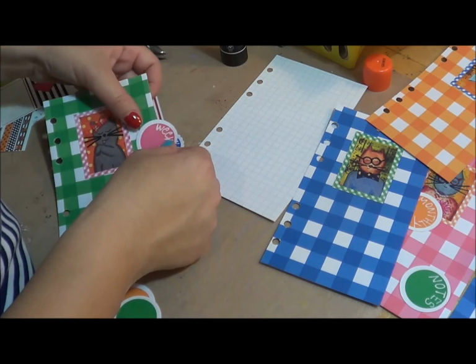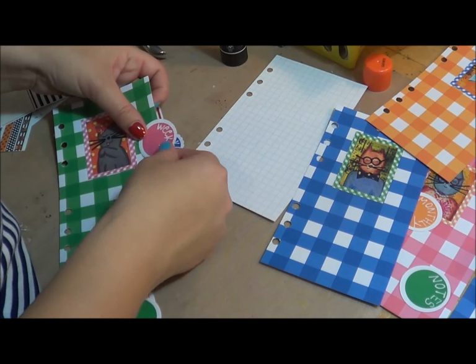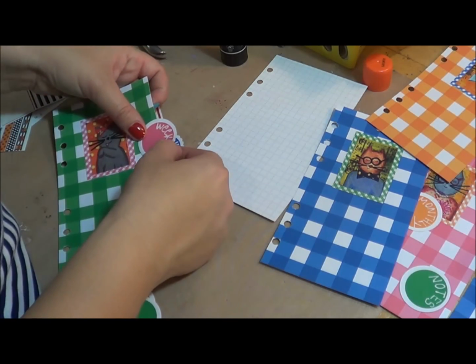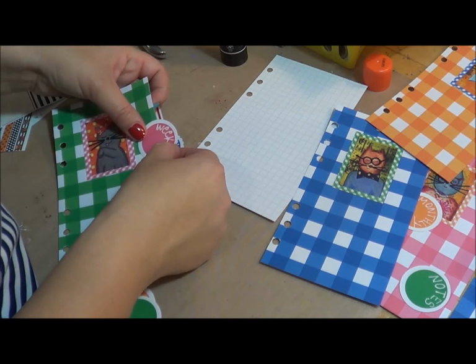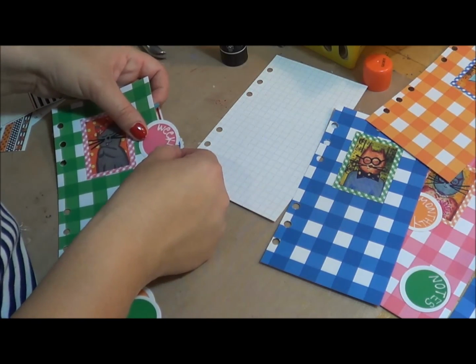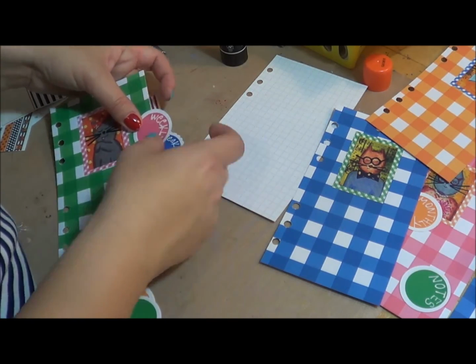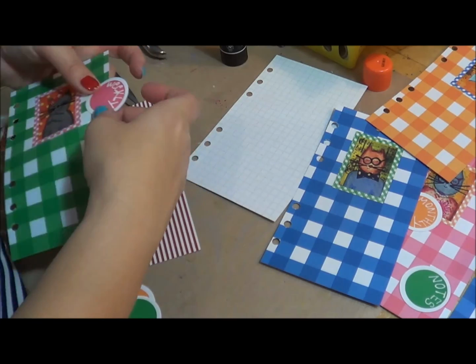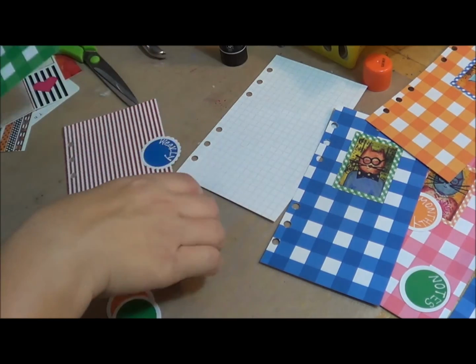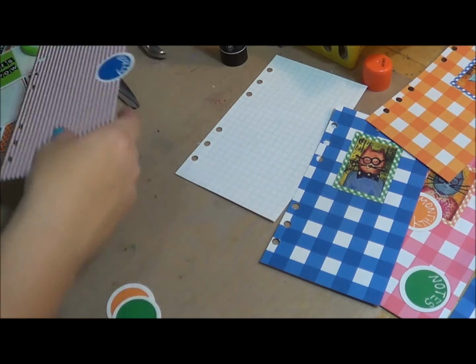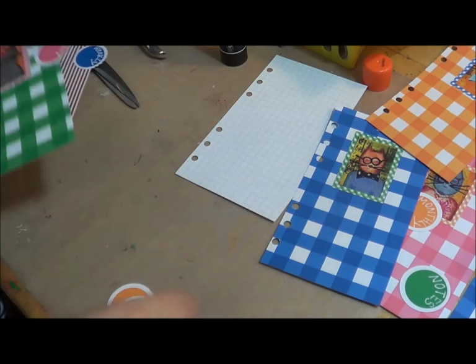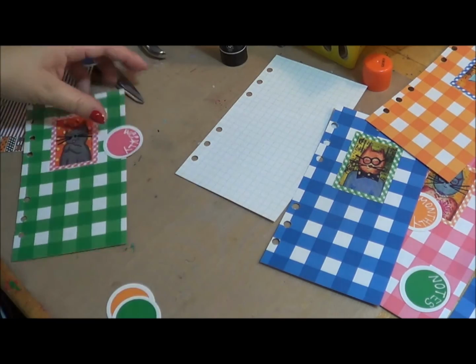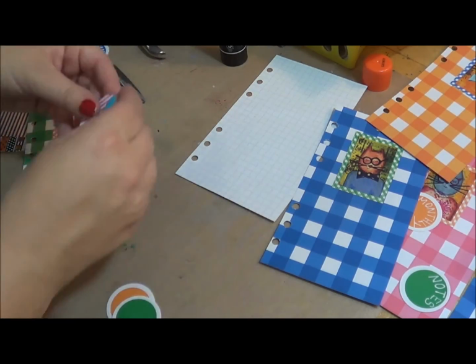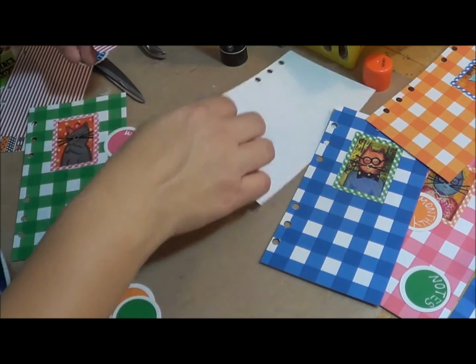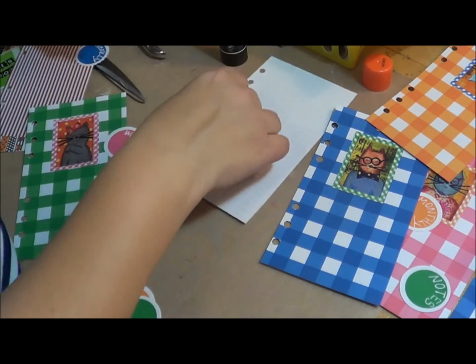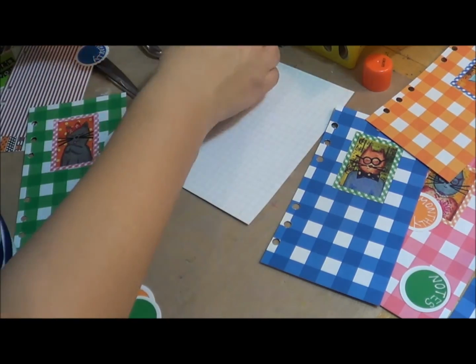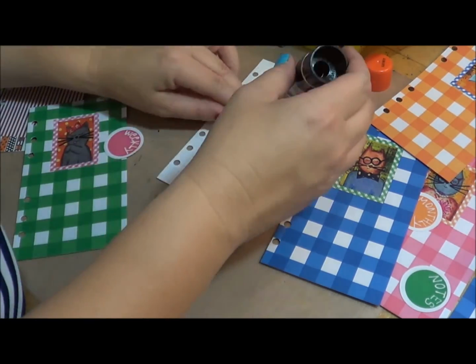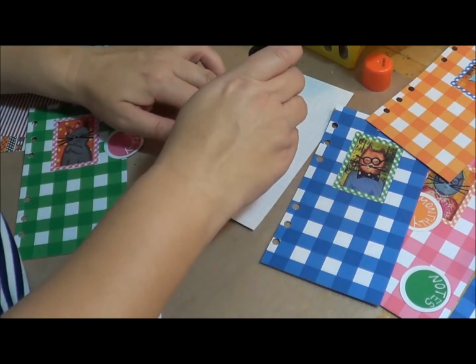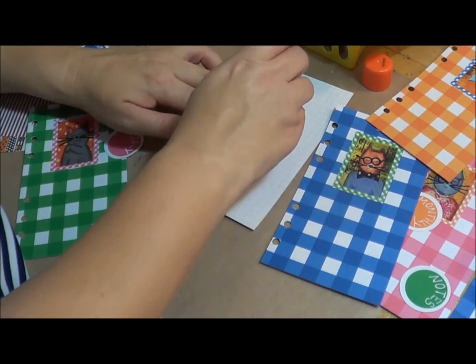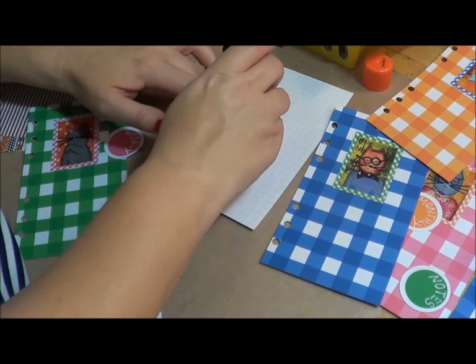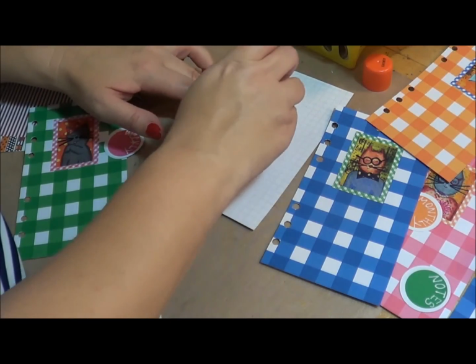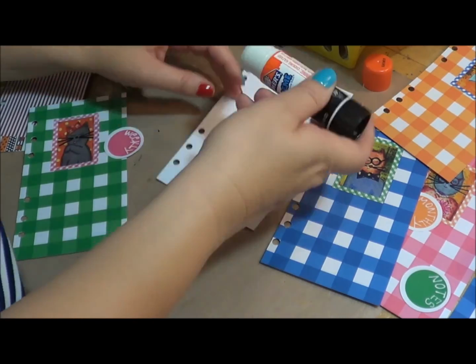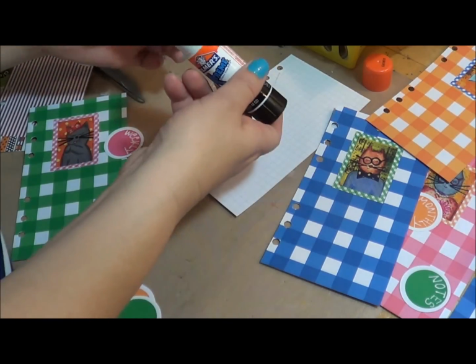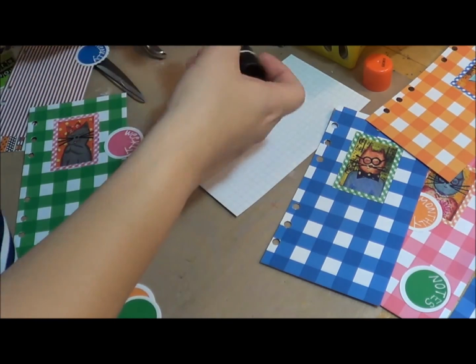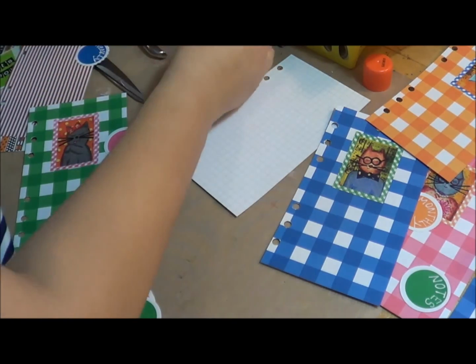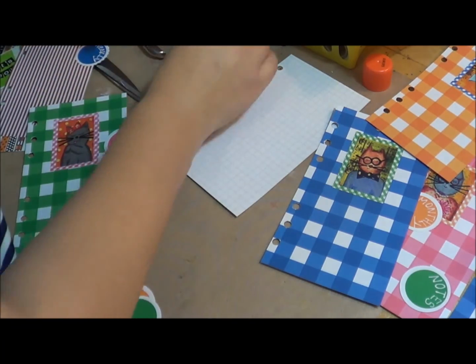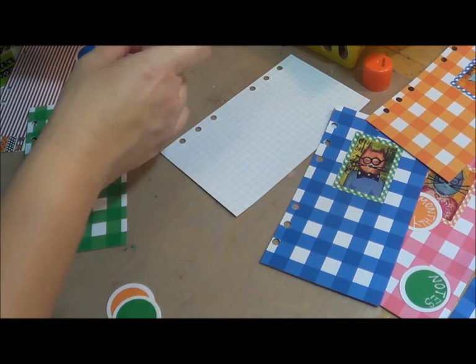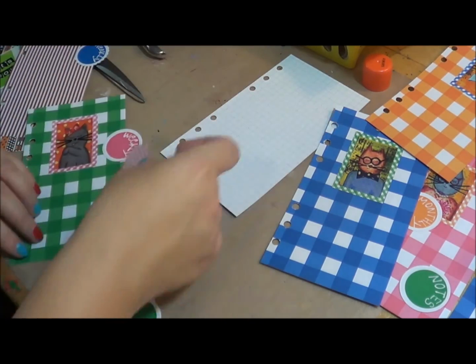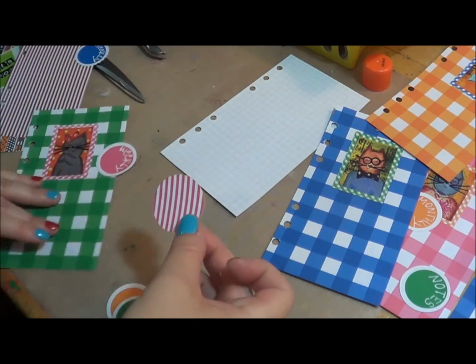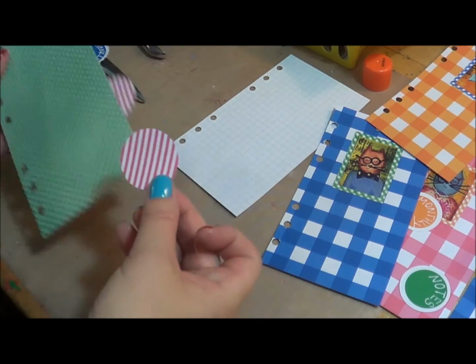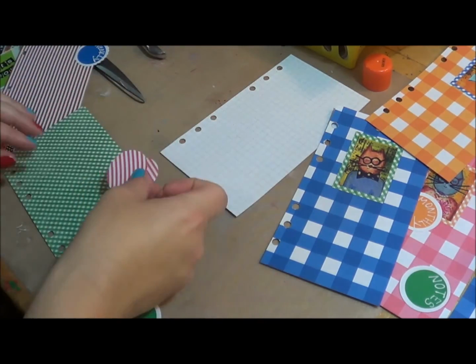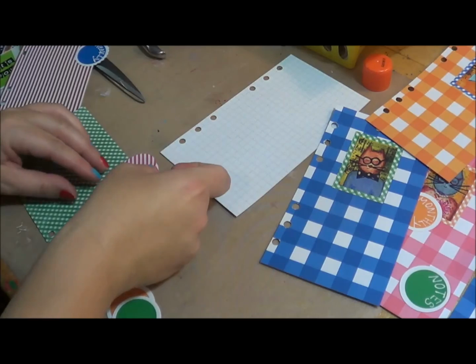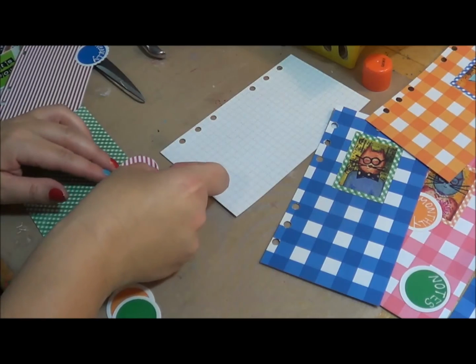Now if you're doing this for your first time at home, when you're going to set yours up, you can kind of line them up. You may have more tabs than just four — just line them up and see what works for you.